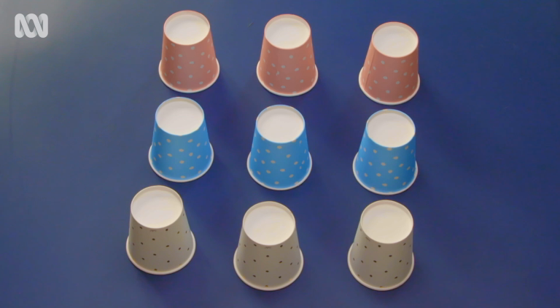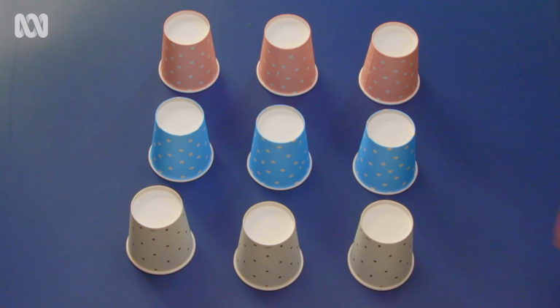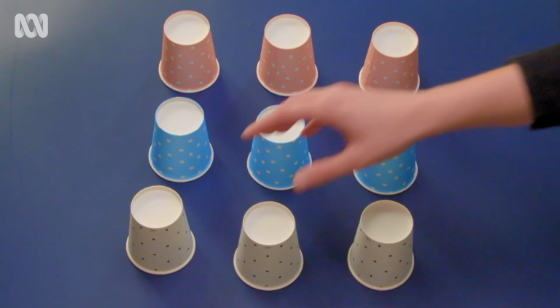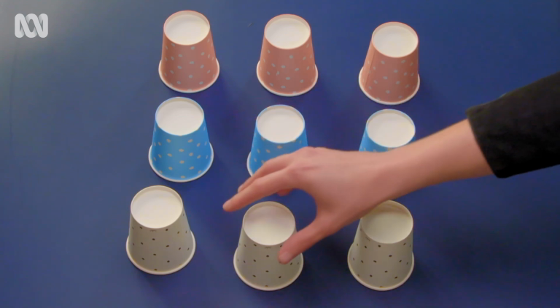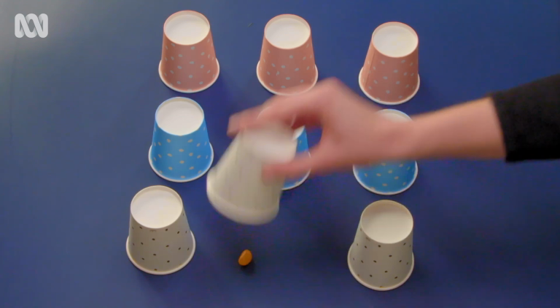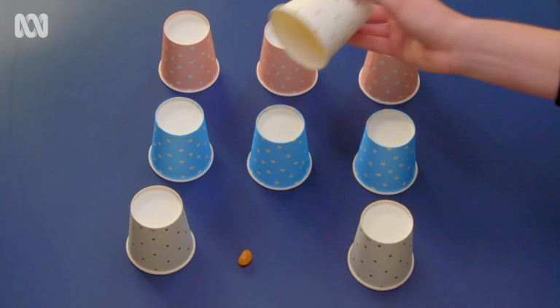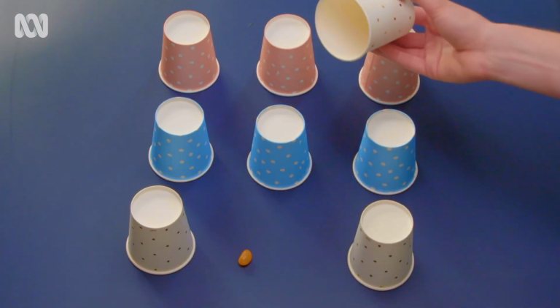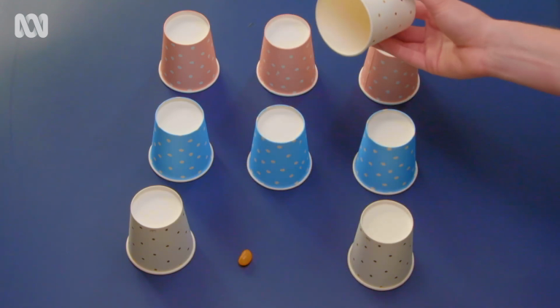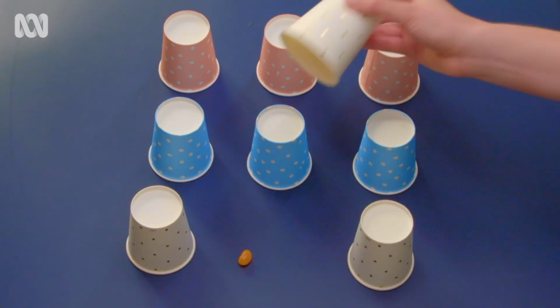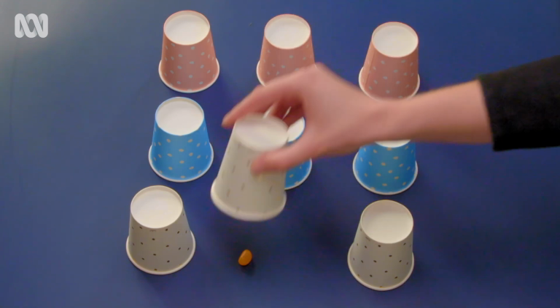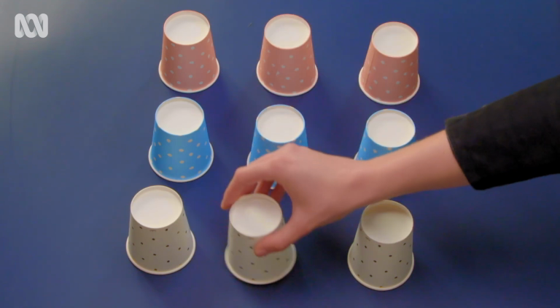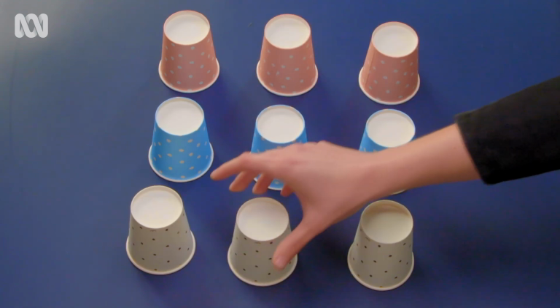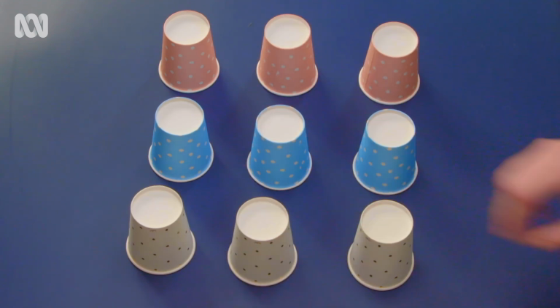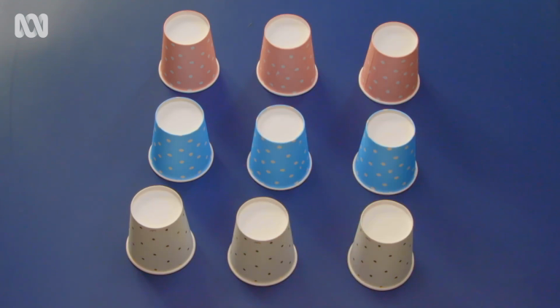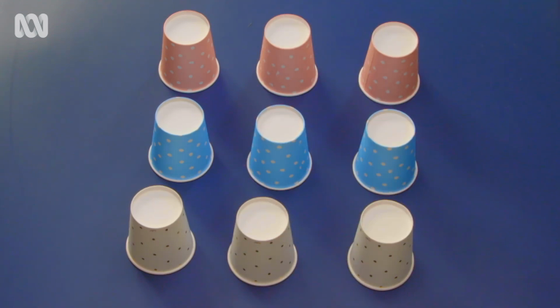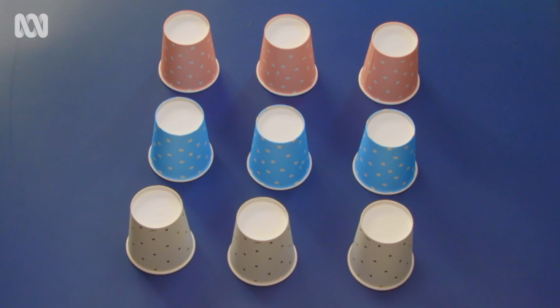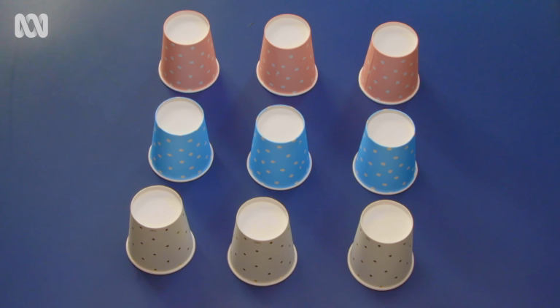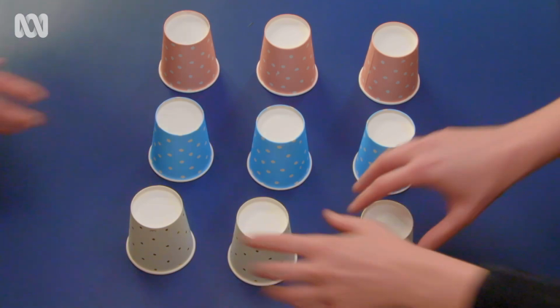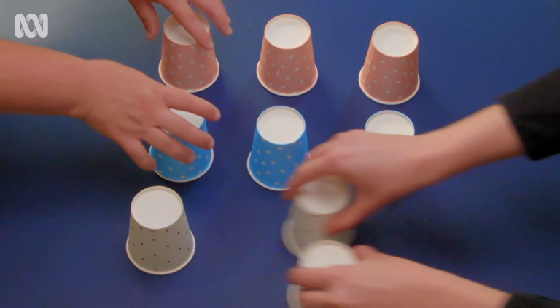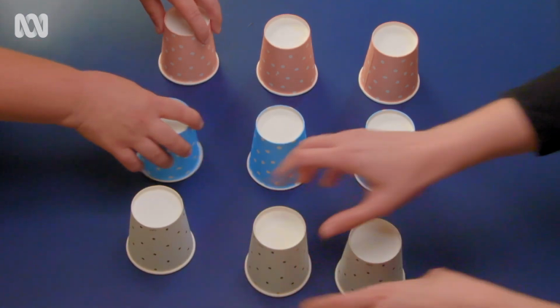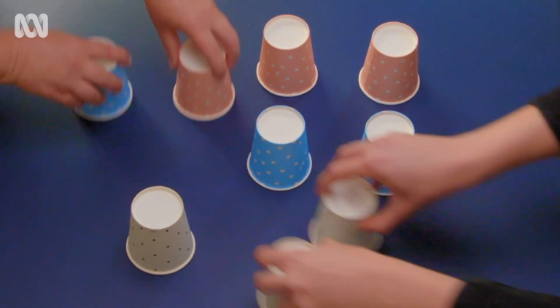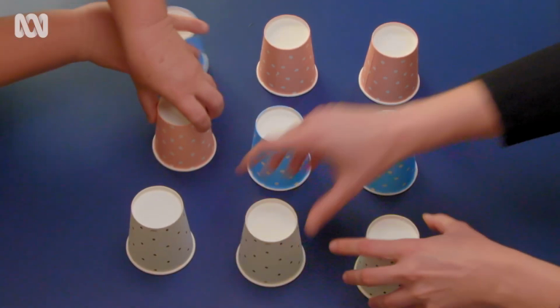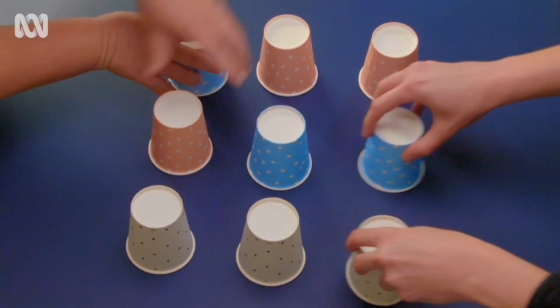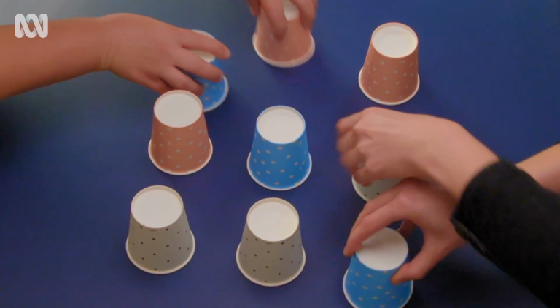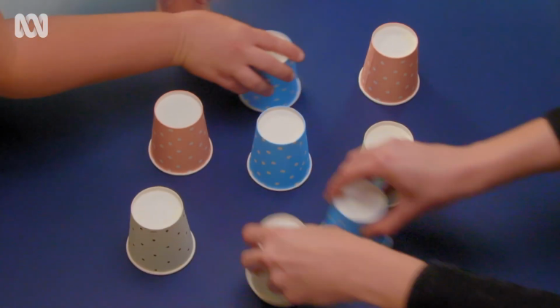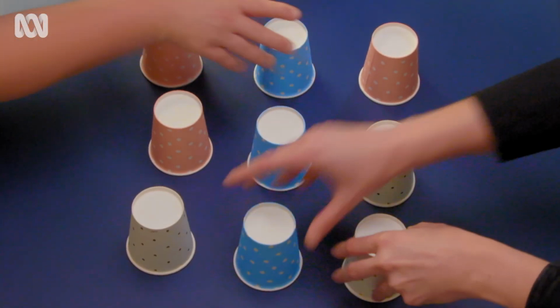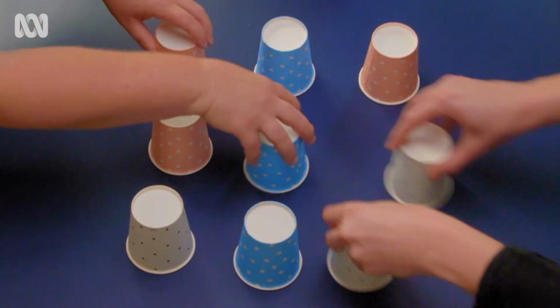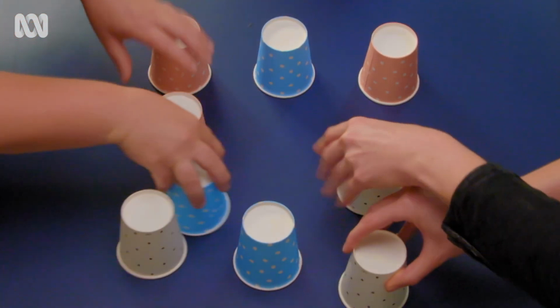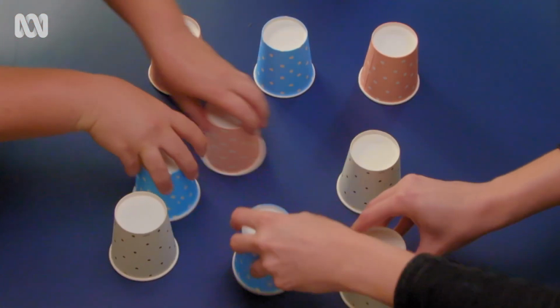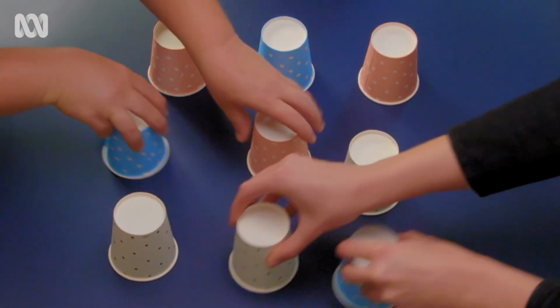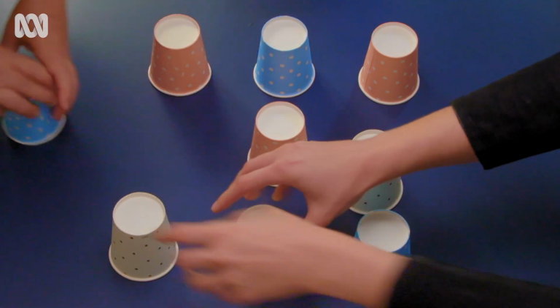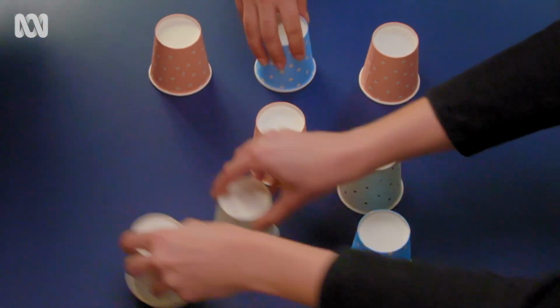Your job at home is to focus on the cup with a jelly bean underneath. With nine cups on the move, it won't be easy.